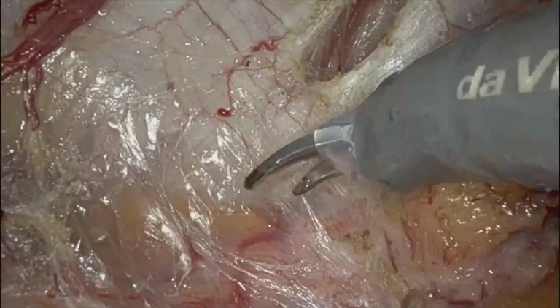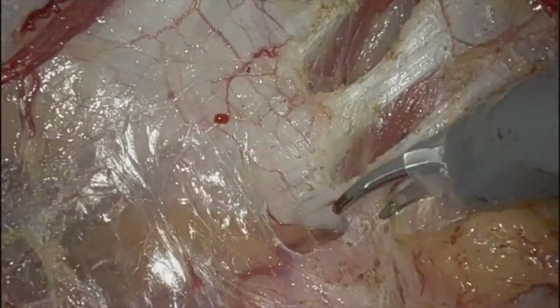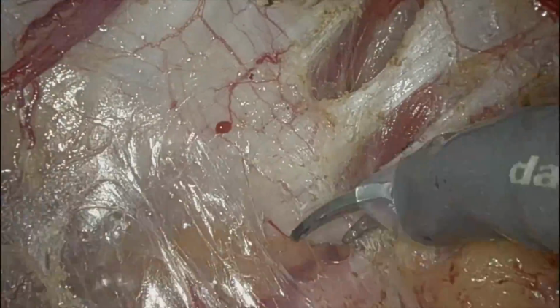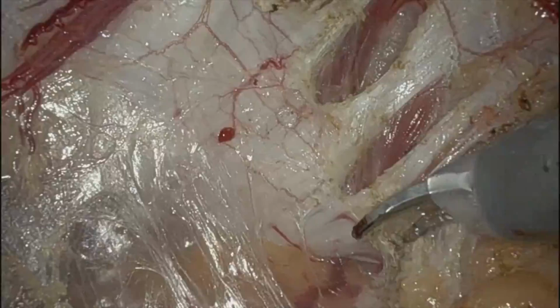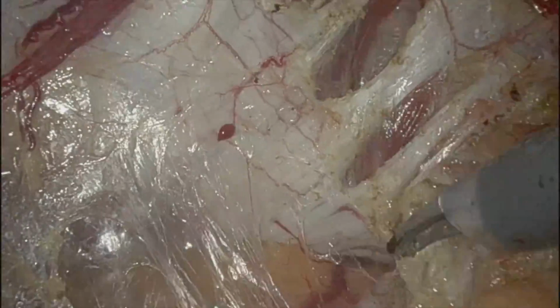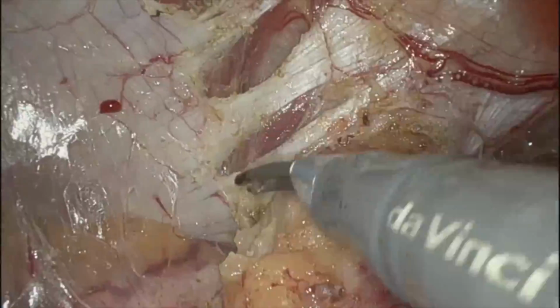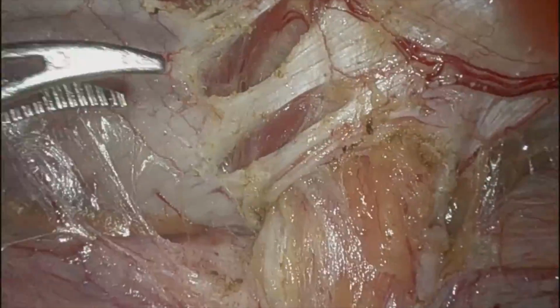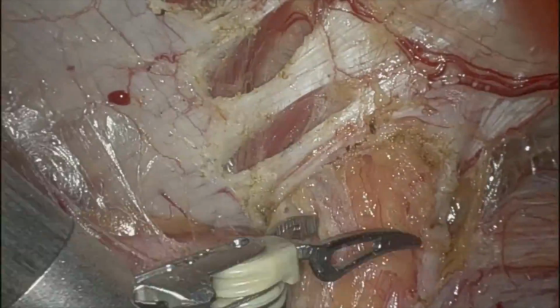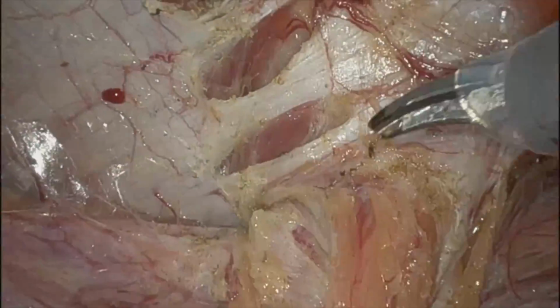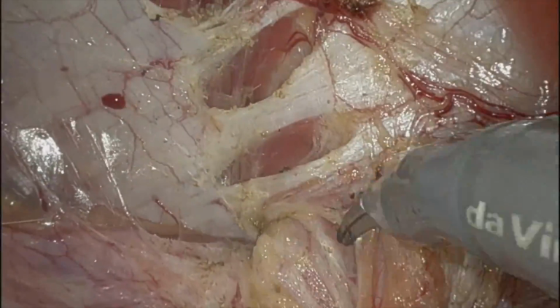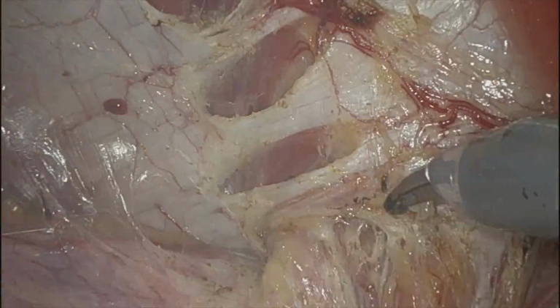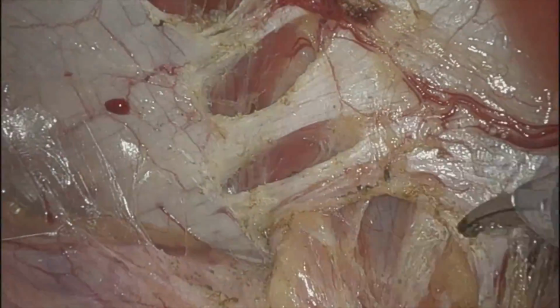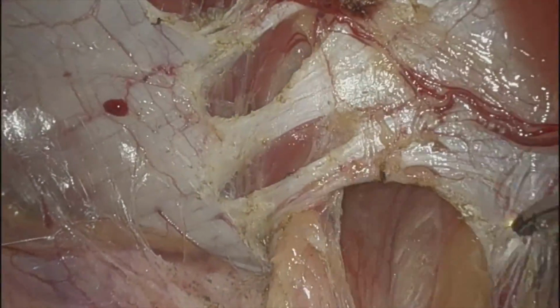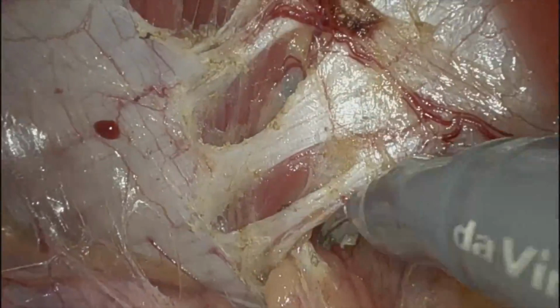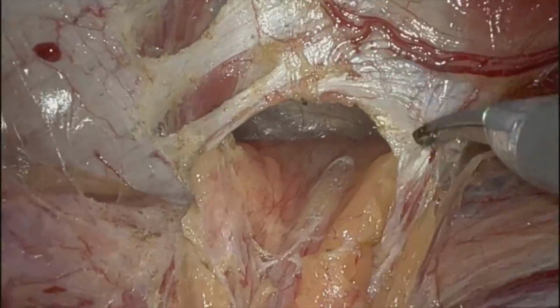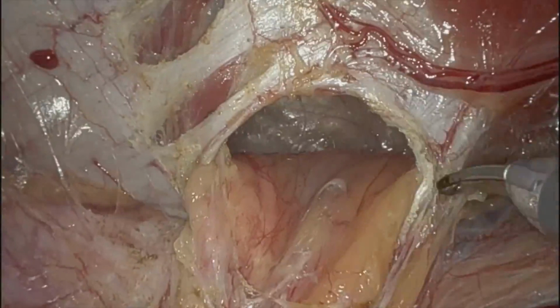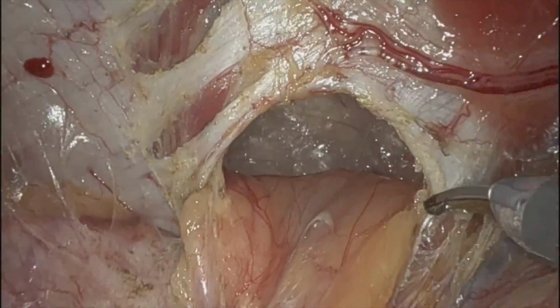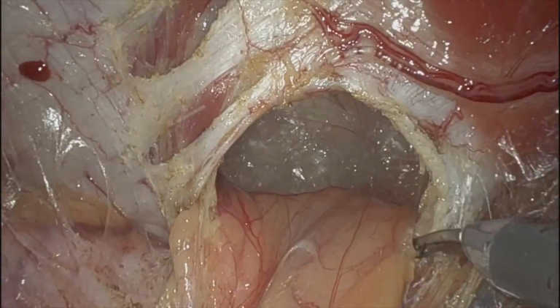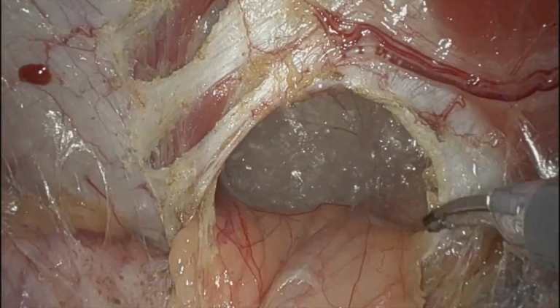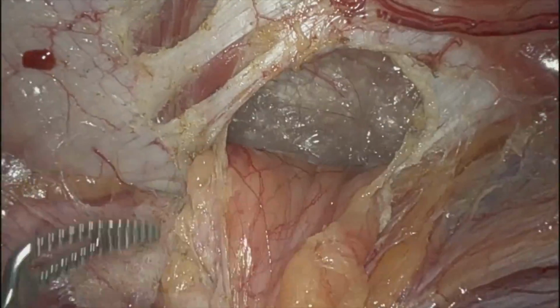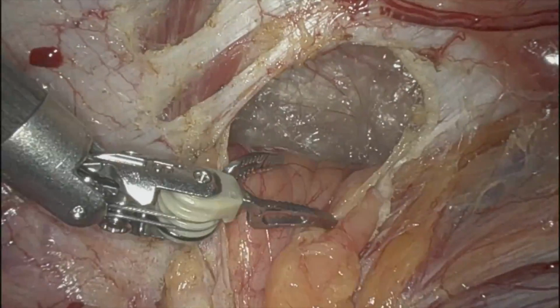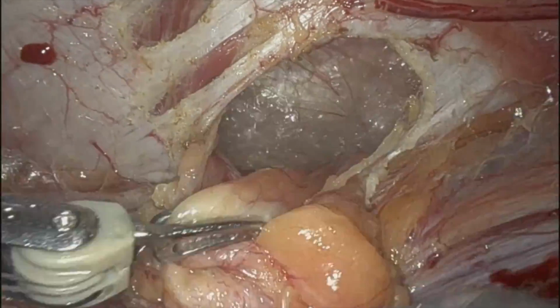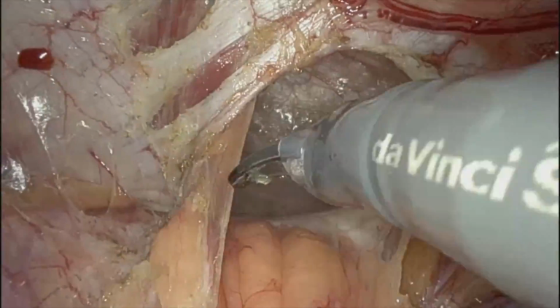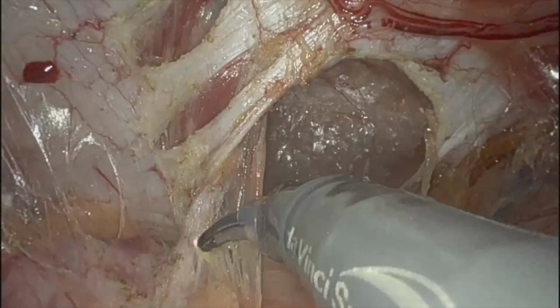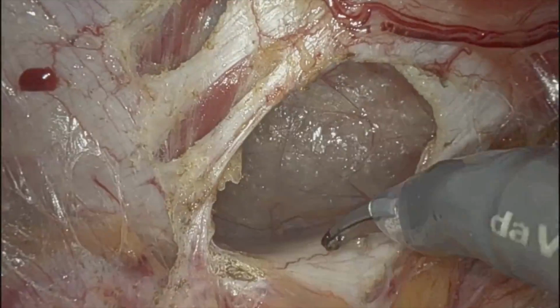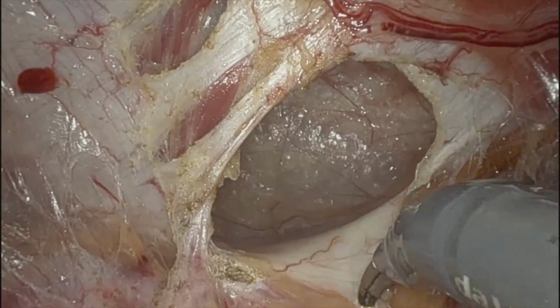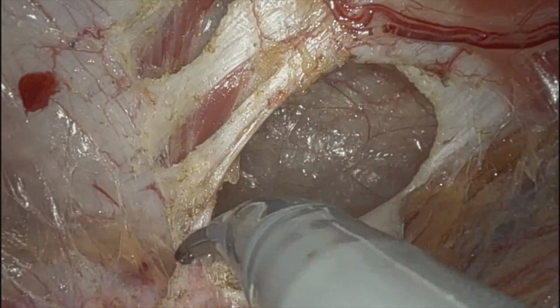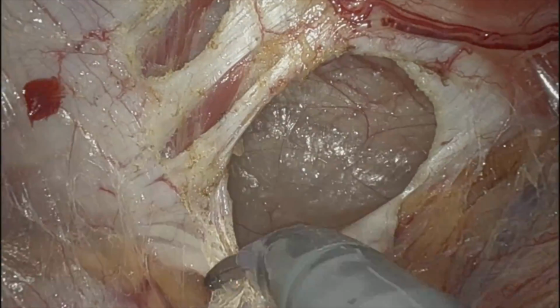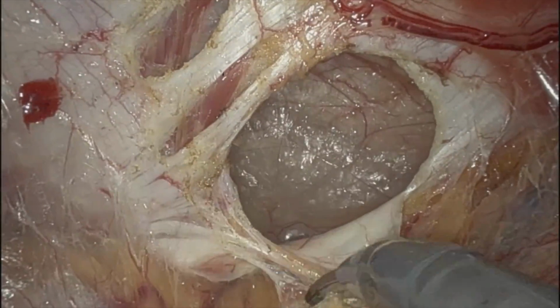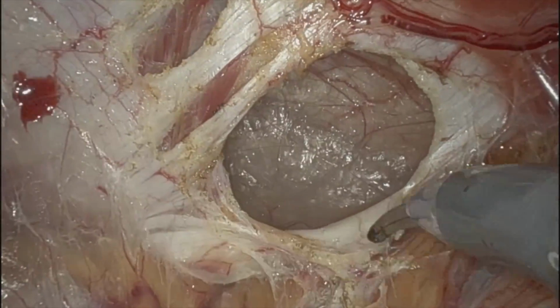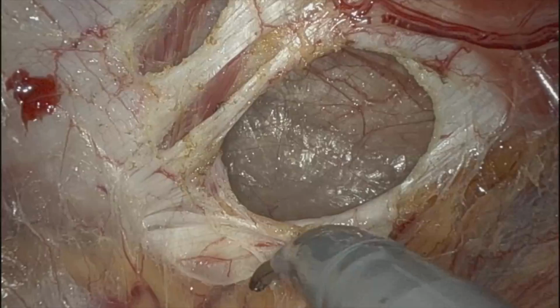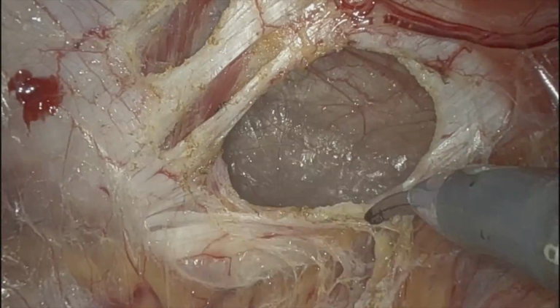The nerve distribution in the semilunaris, as you know, can be variant. So I try to stay directly on the hernia sac. I don't drift anywhere — medial or lateral.